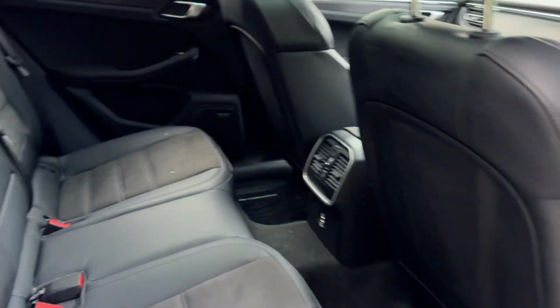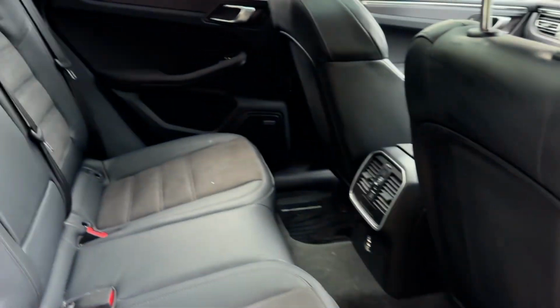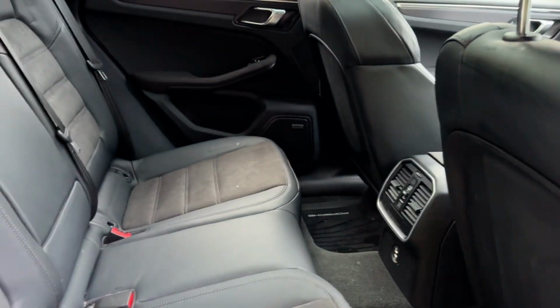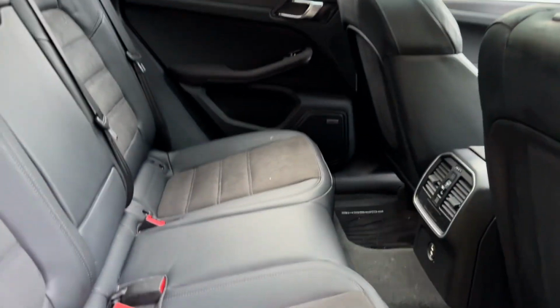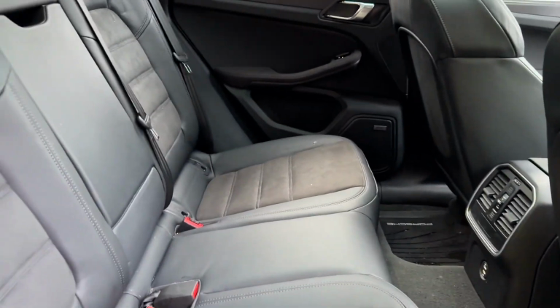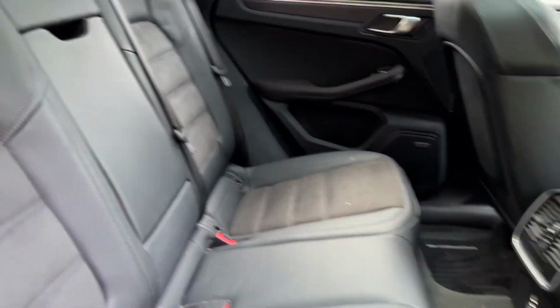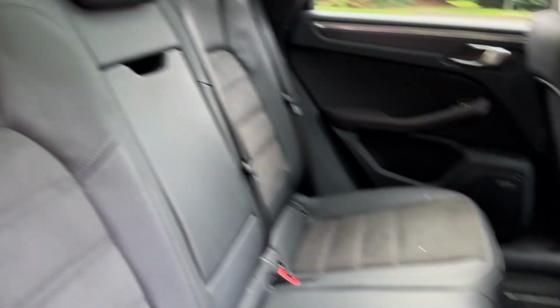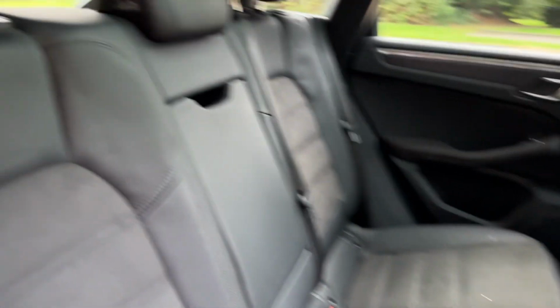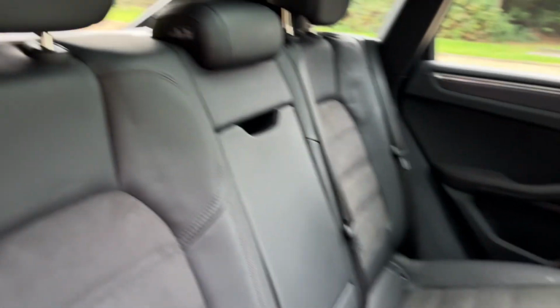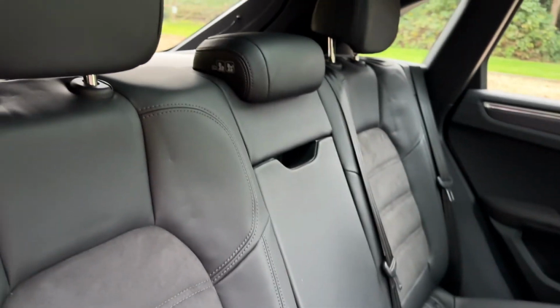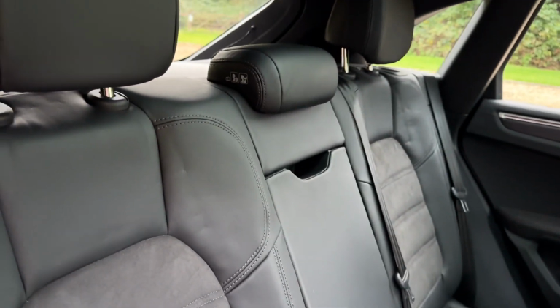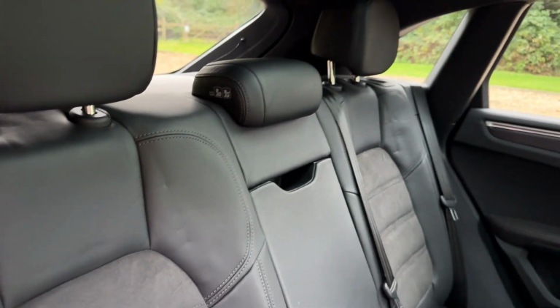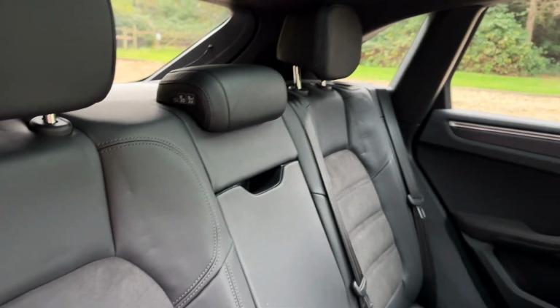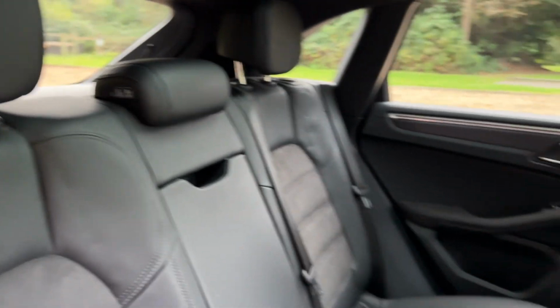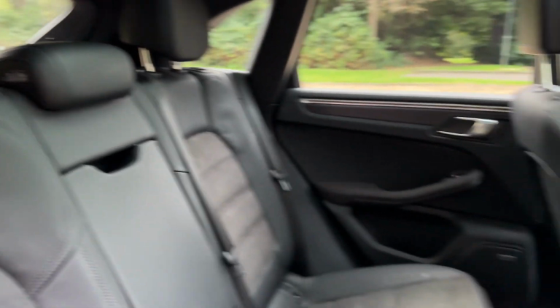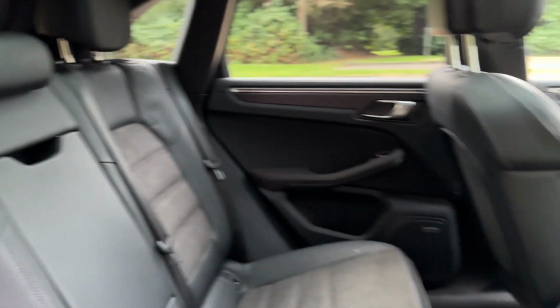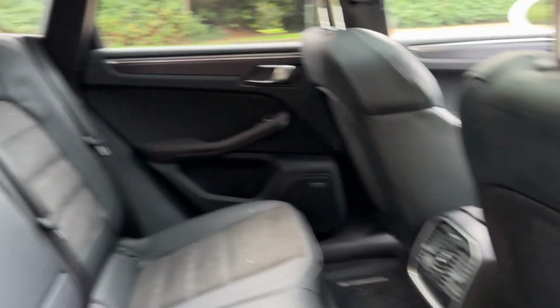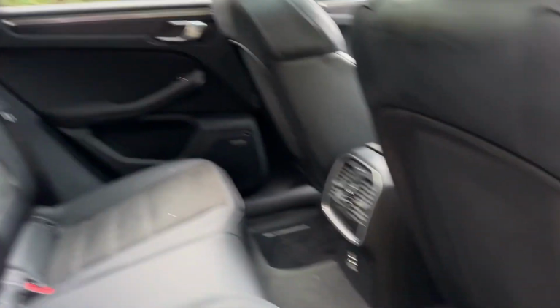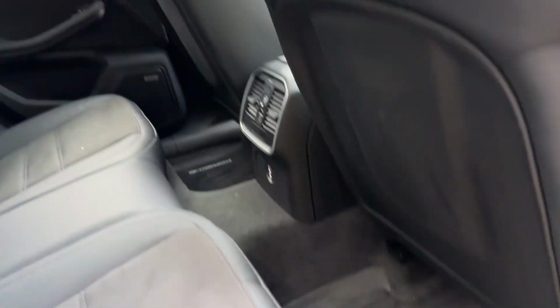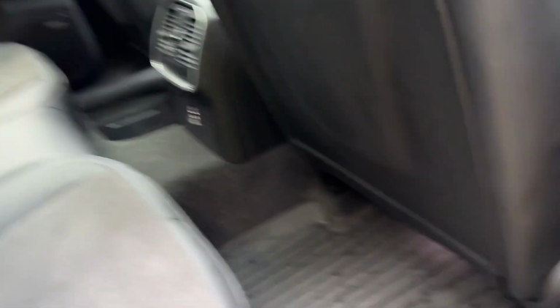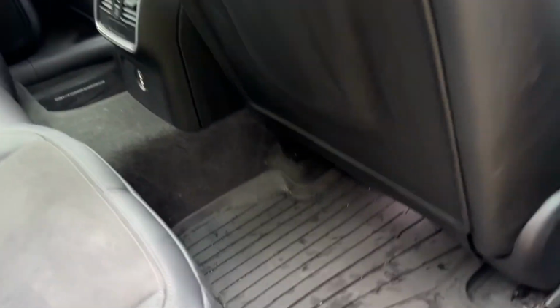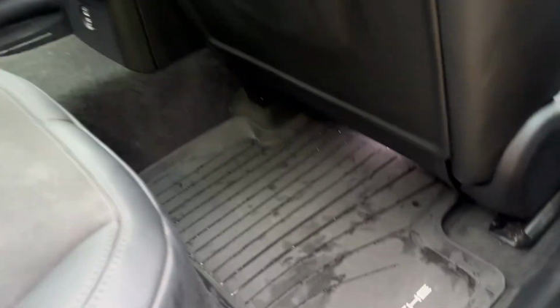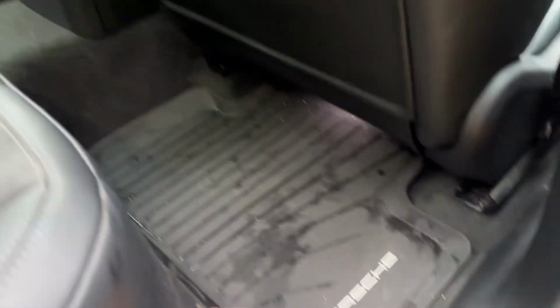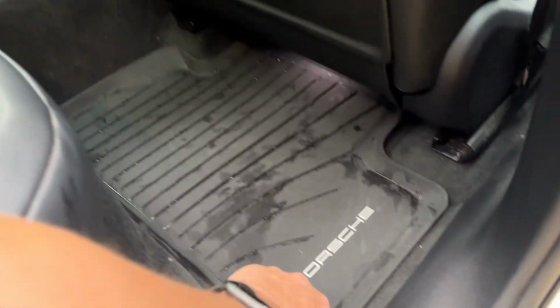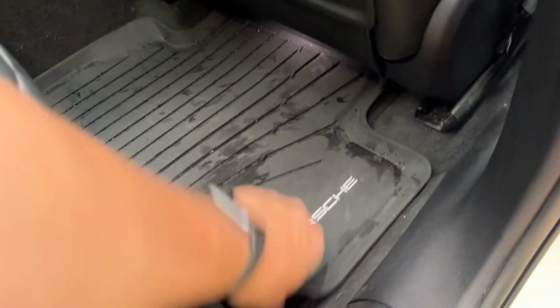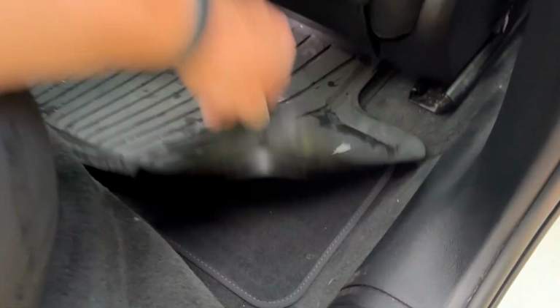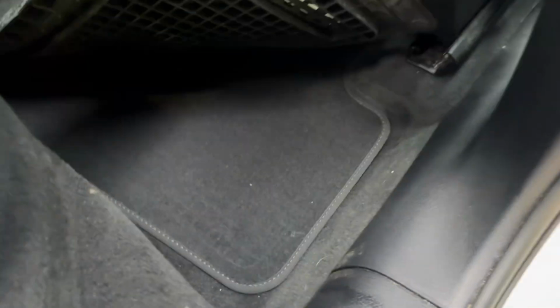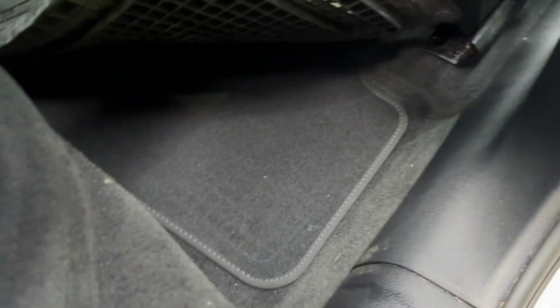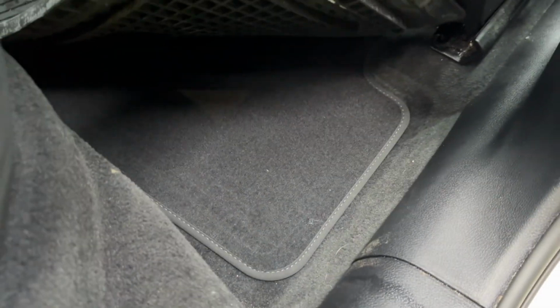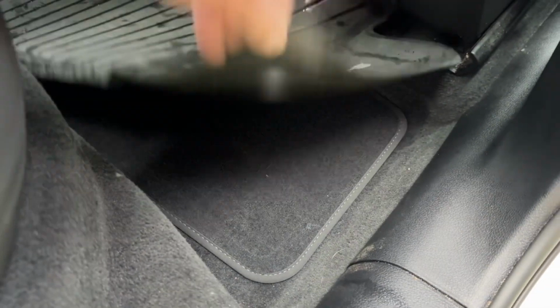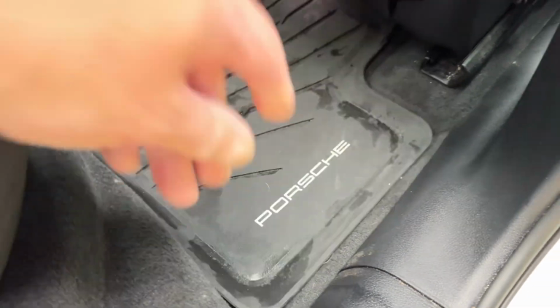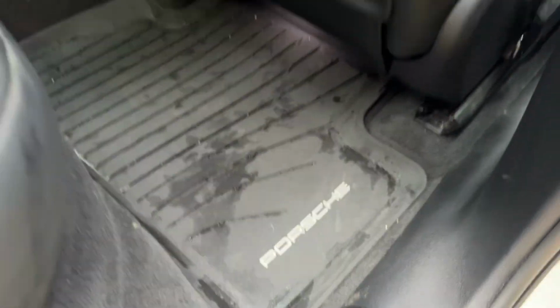Half Alcantara, half leather interior. It's got rubber mats as well as normal mats underneath.